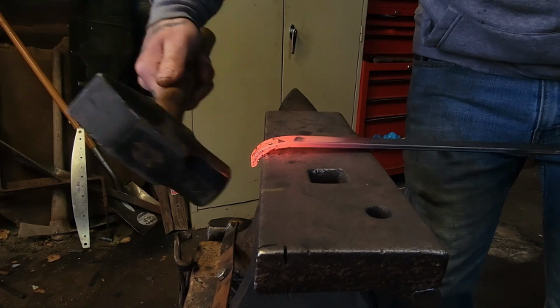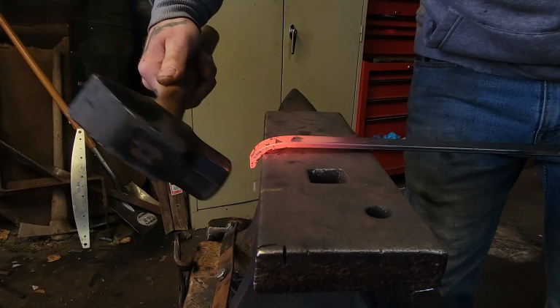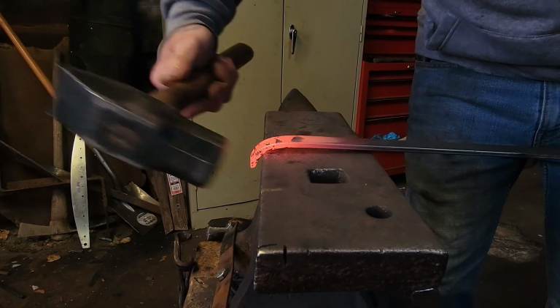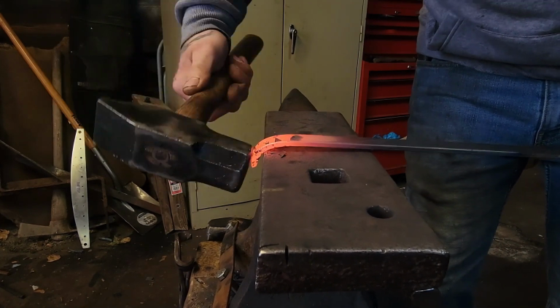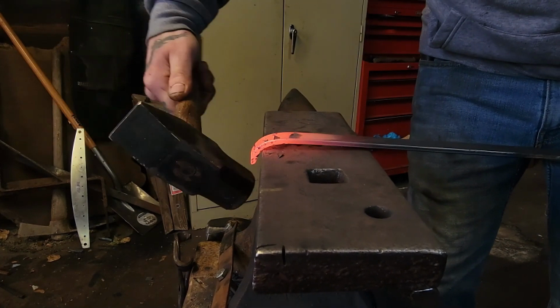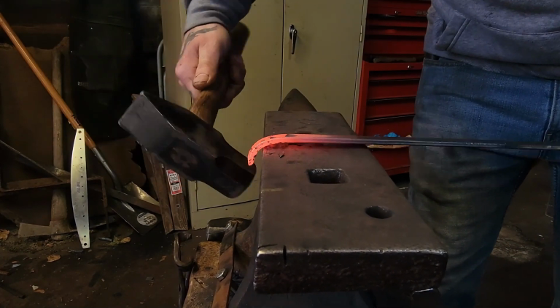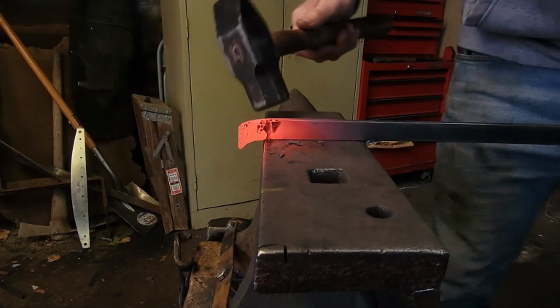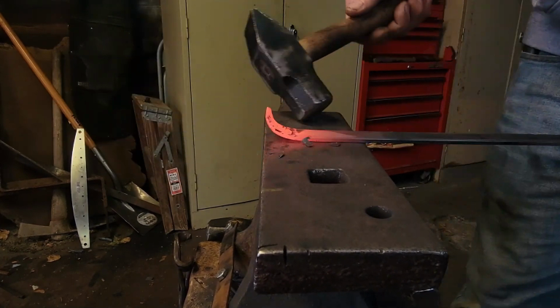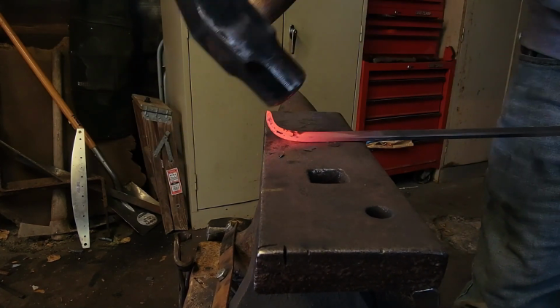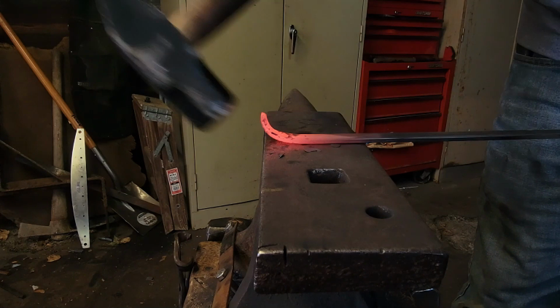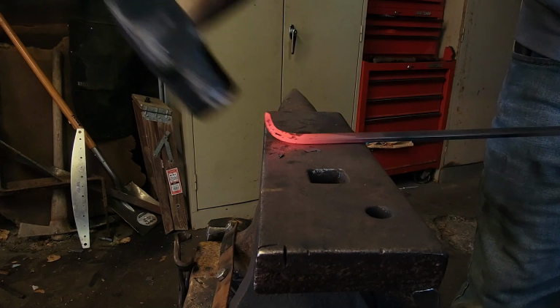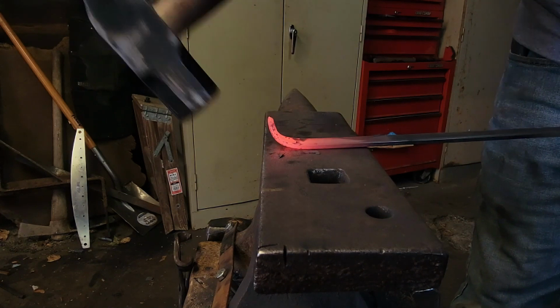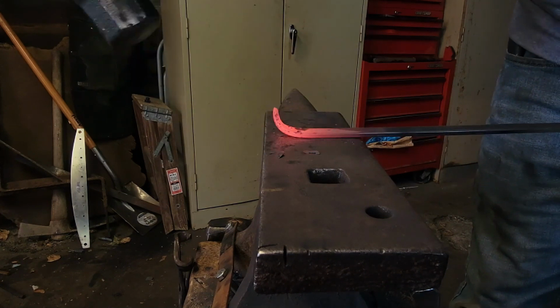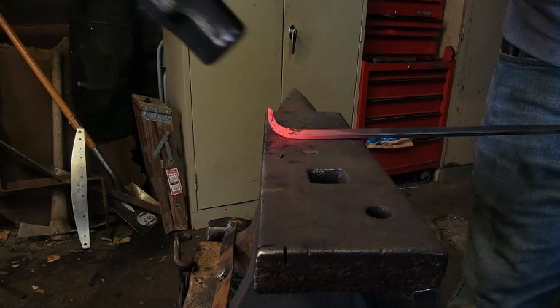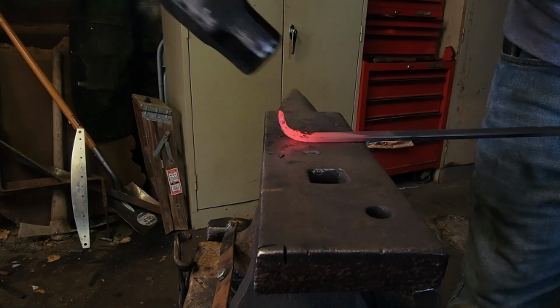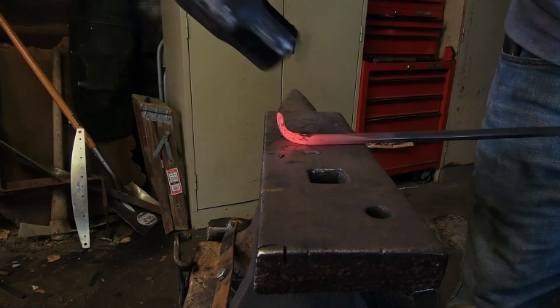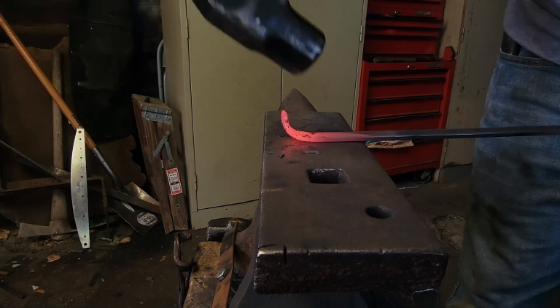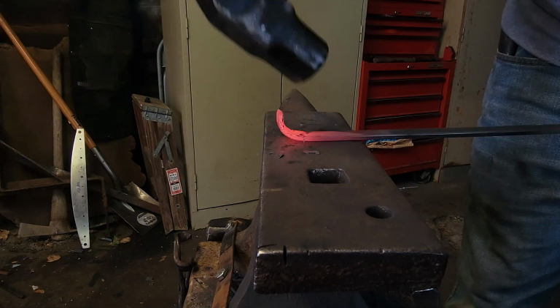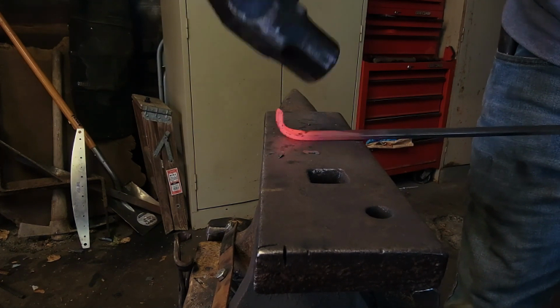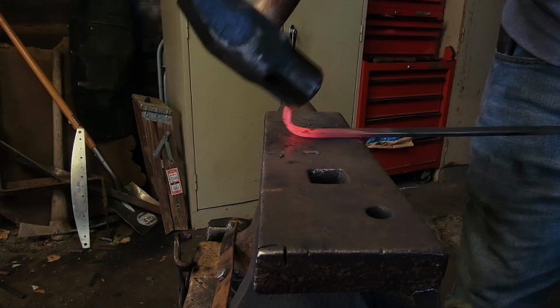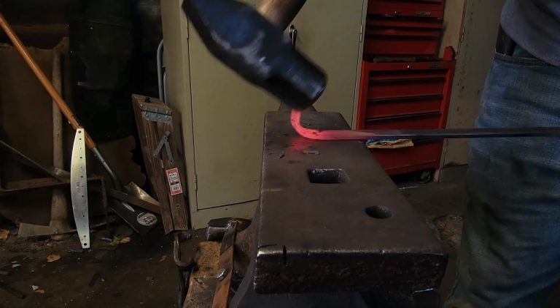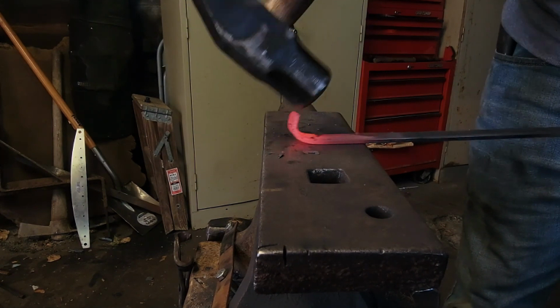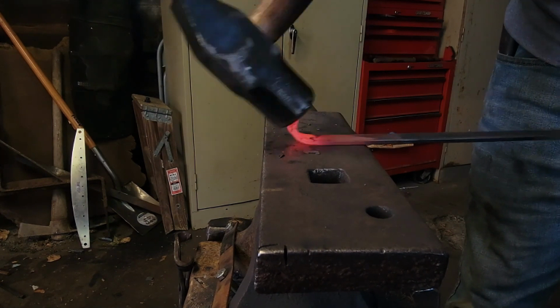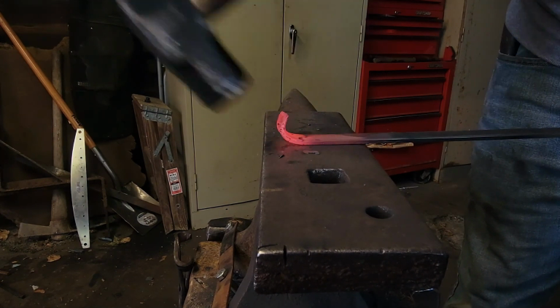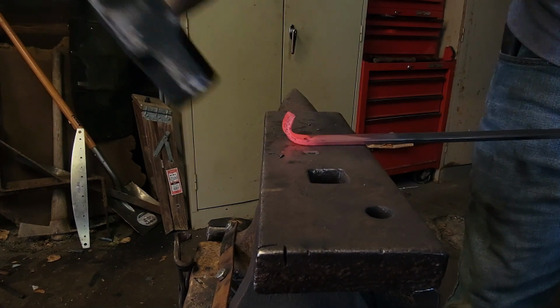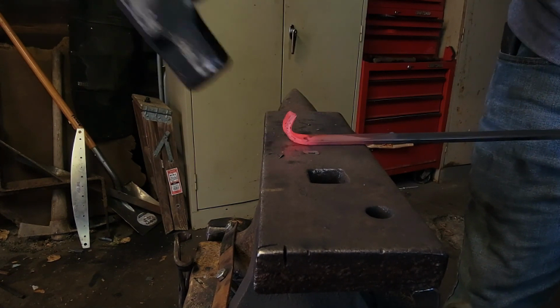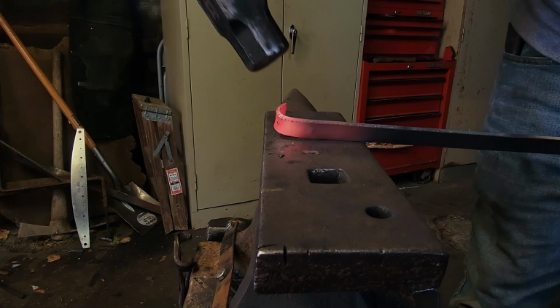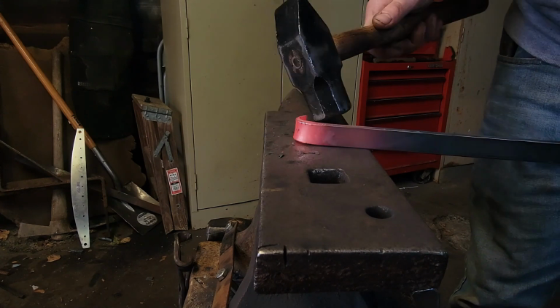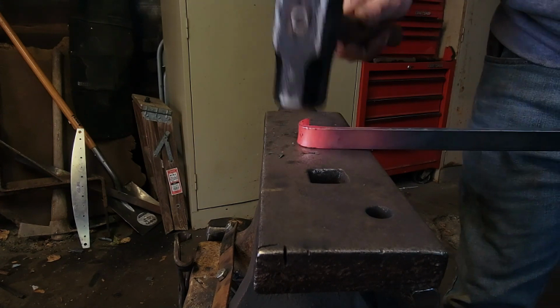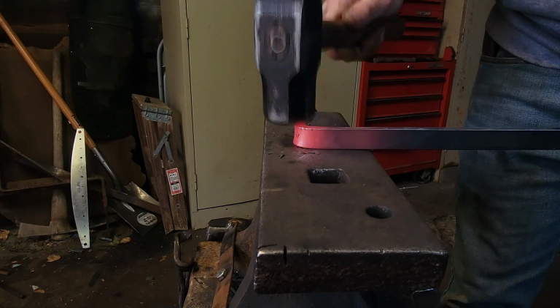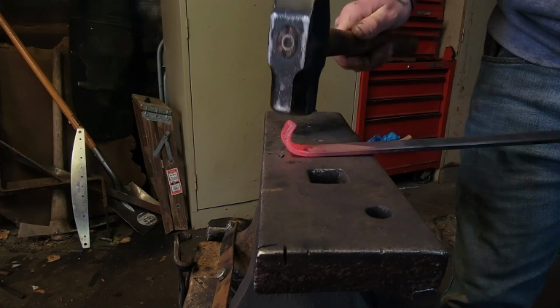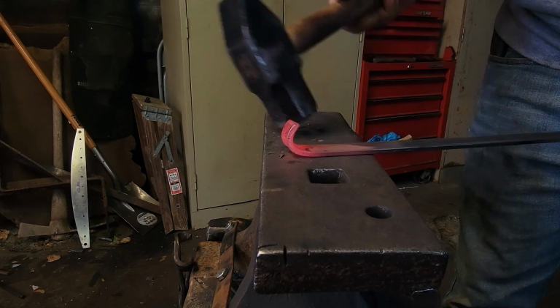We're gonna do this on both sides, then turn it on its back and start curling it over. When we do the other side, we're gonna flip it over and put the curl the opposite way of this curl.